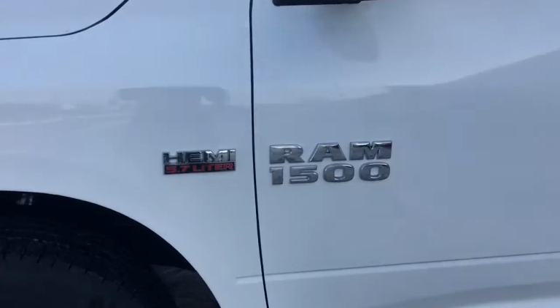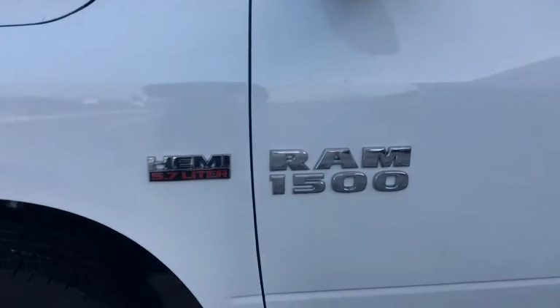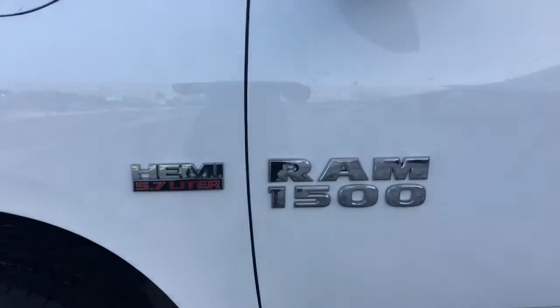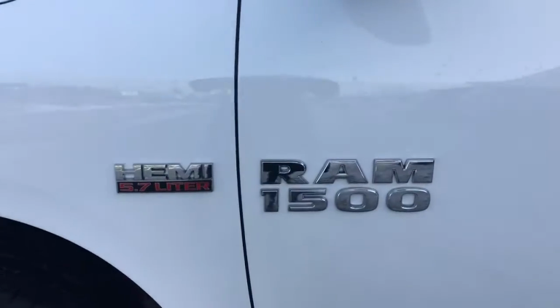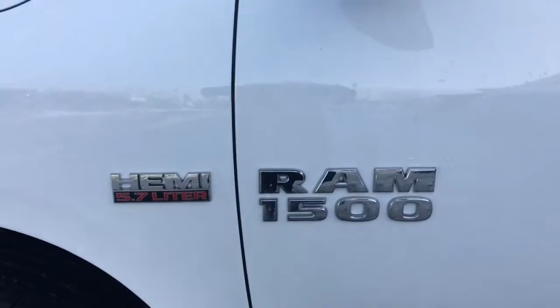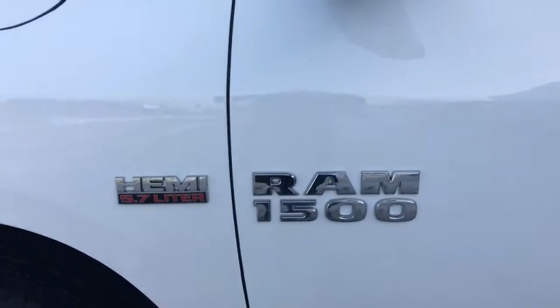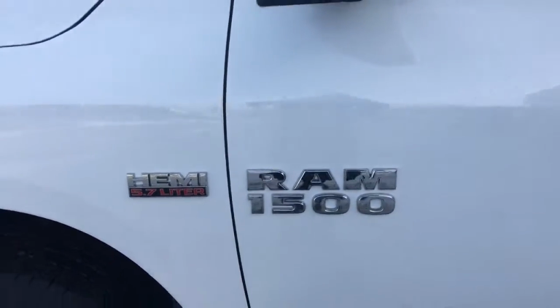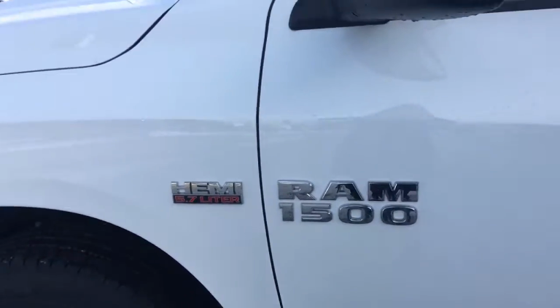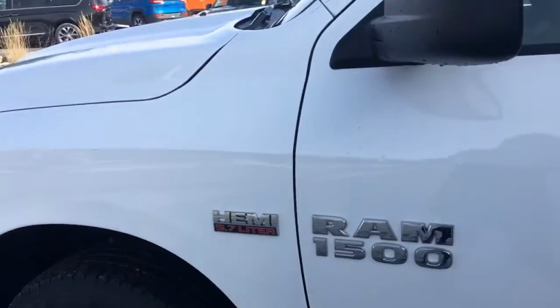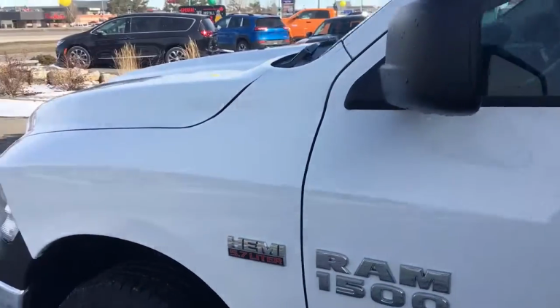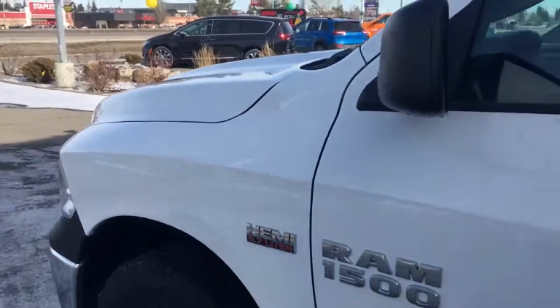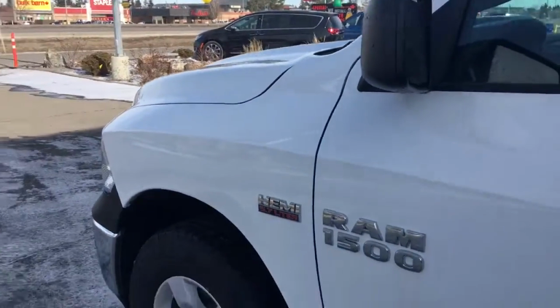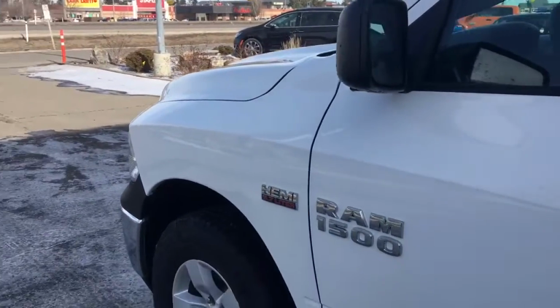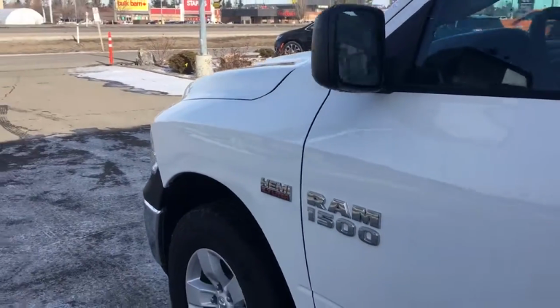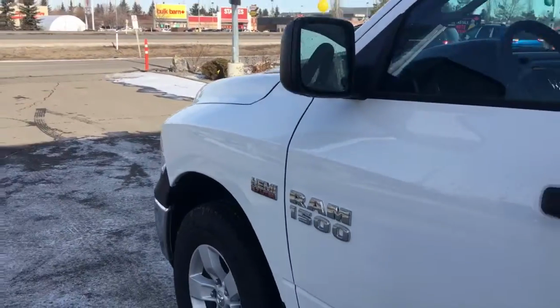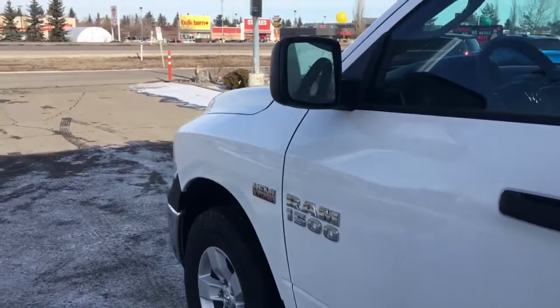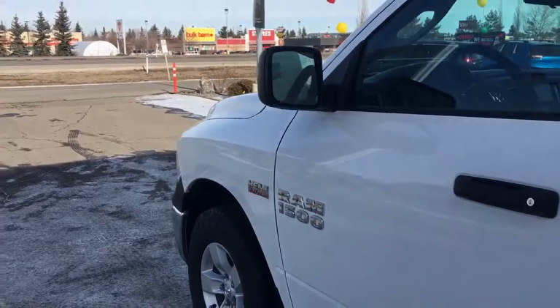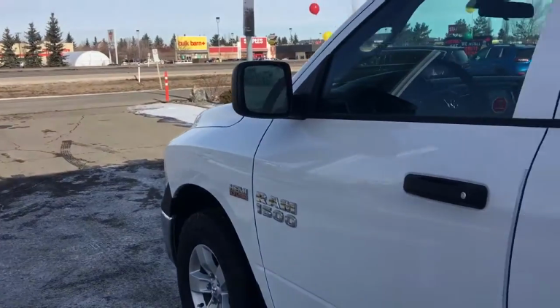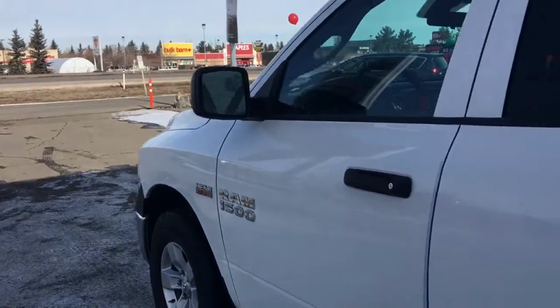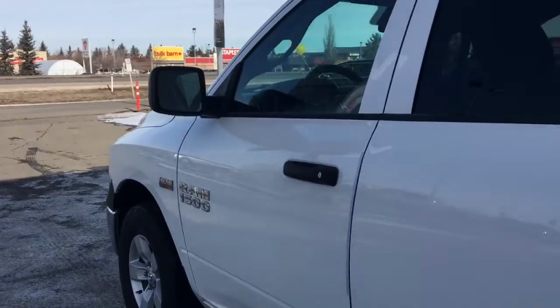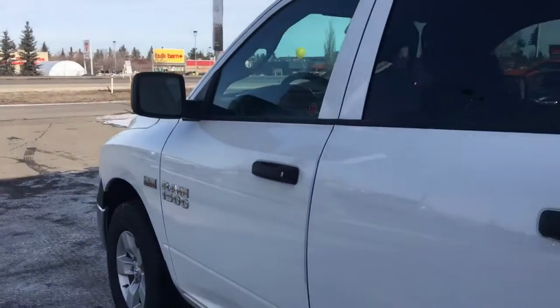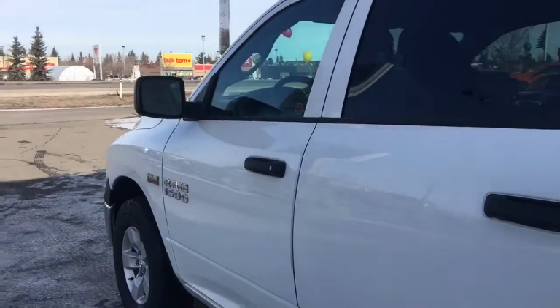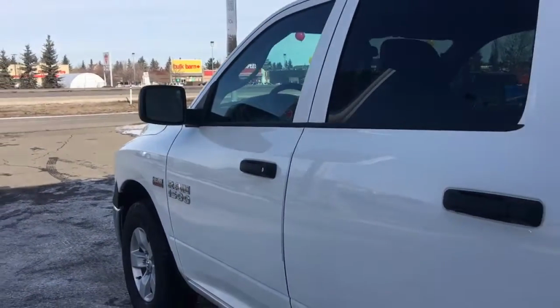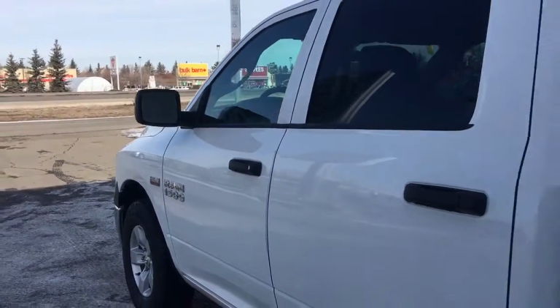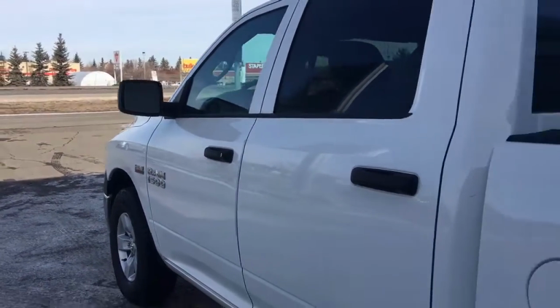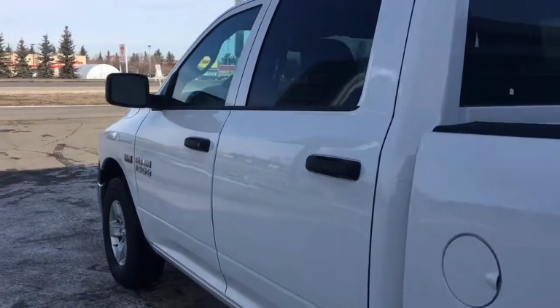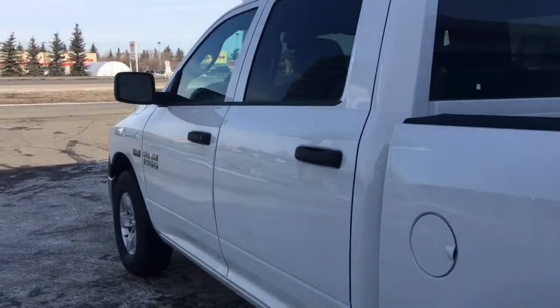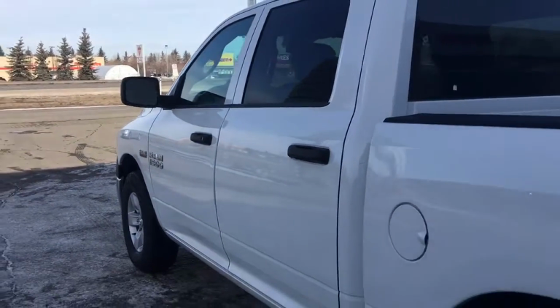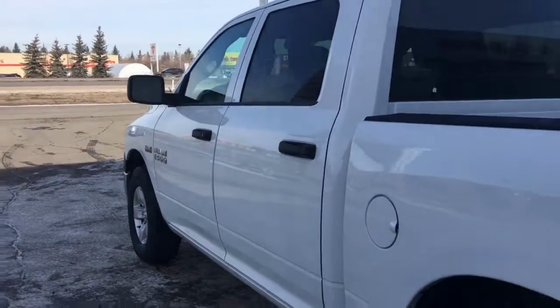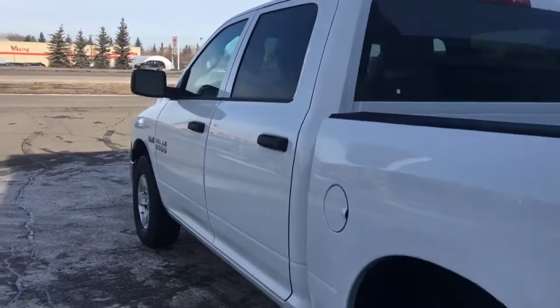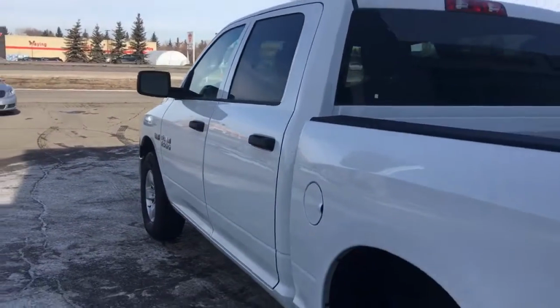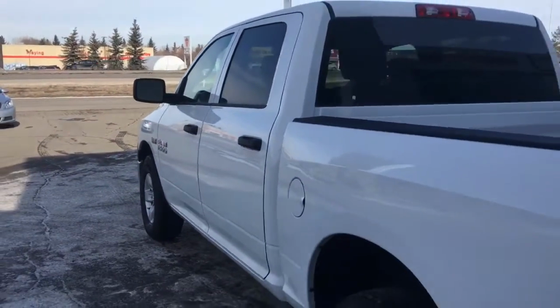Nice chrome badging on the side. You also have defrosting mirrors with nice black accents on the handles and the mirrors.